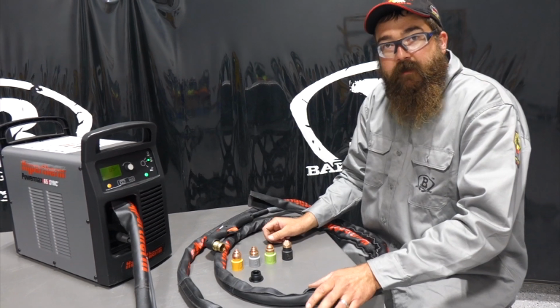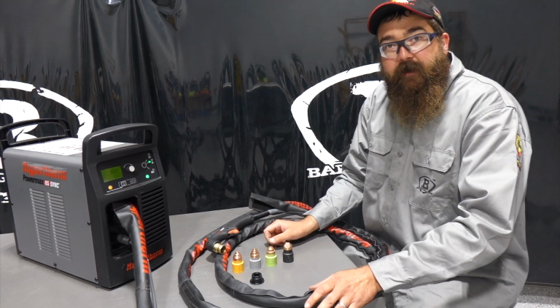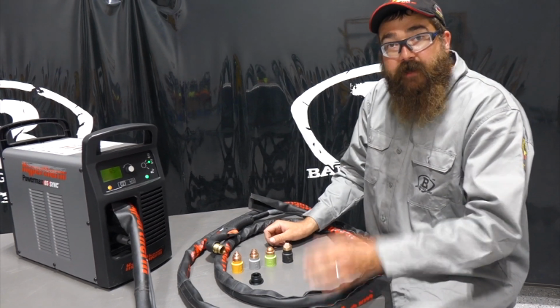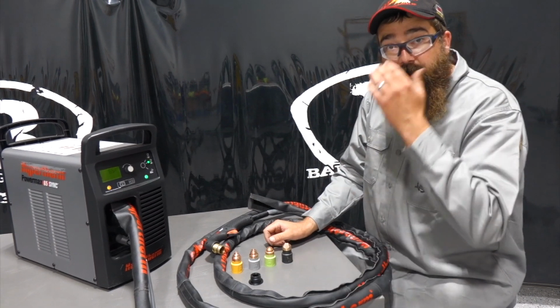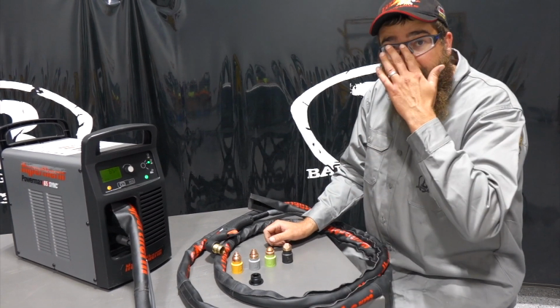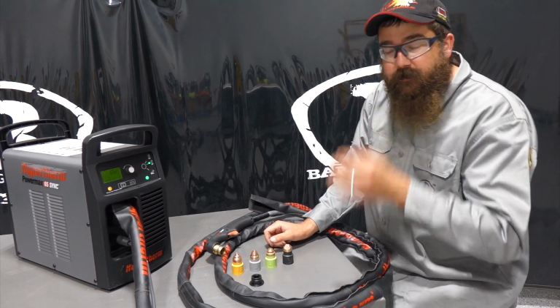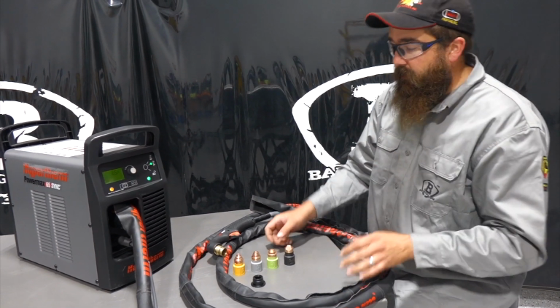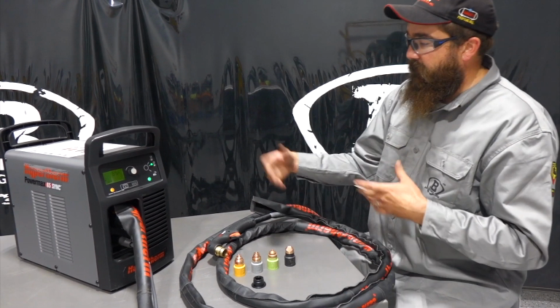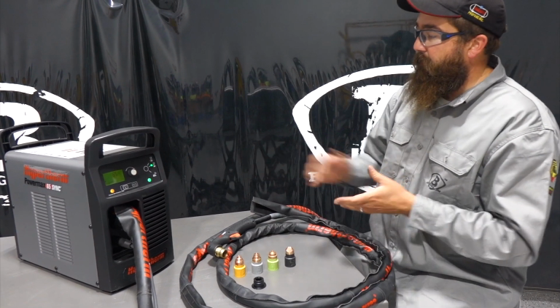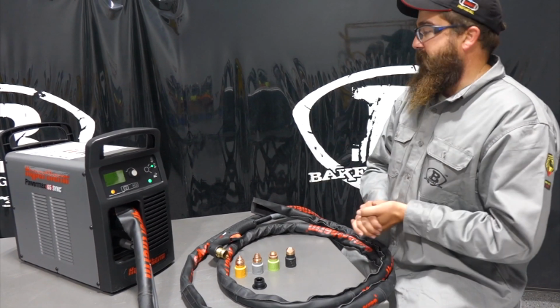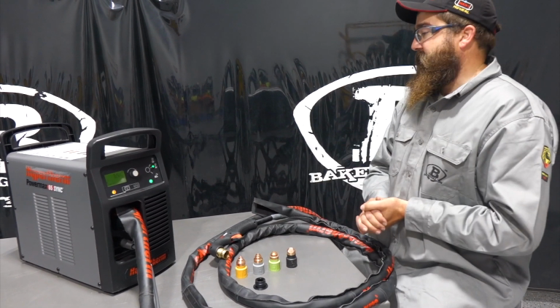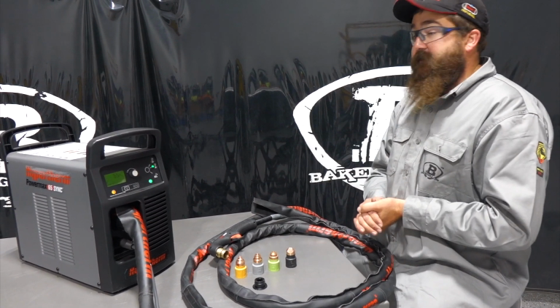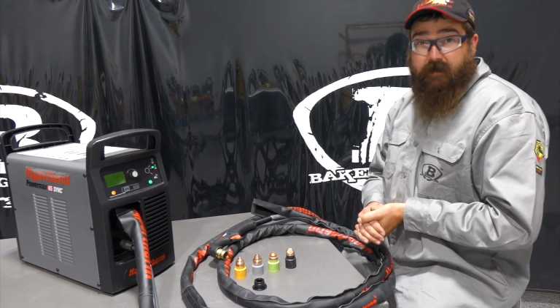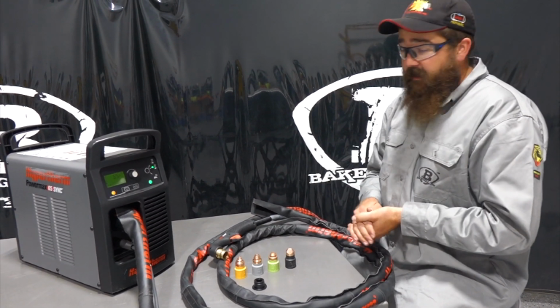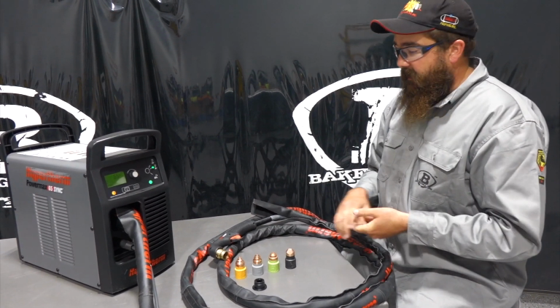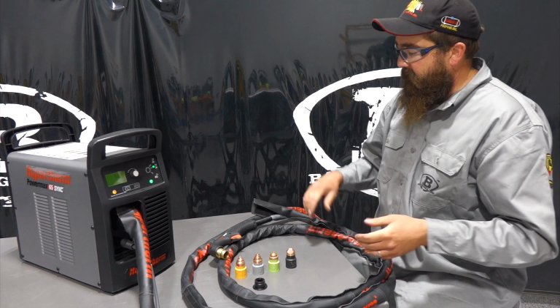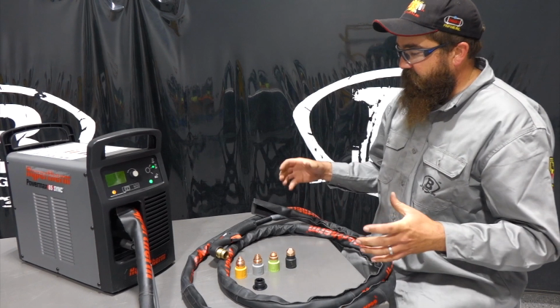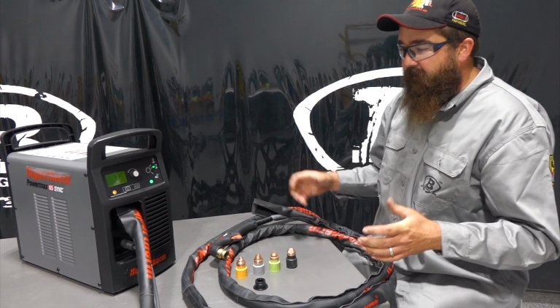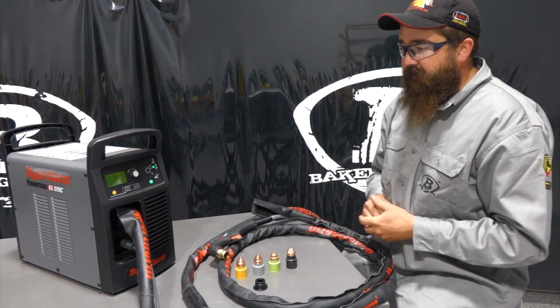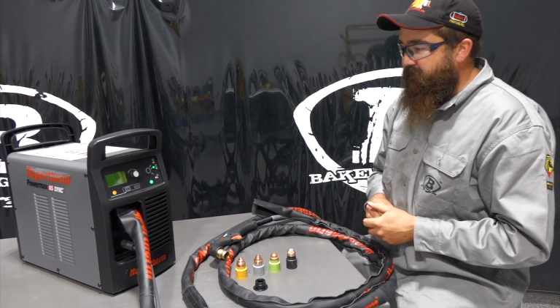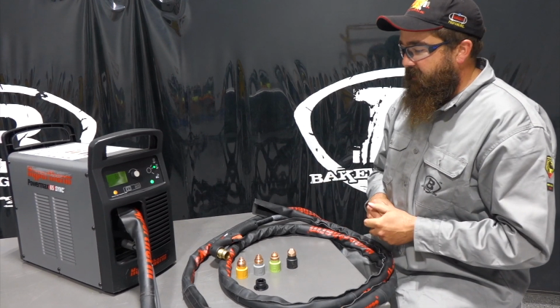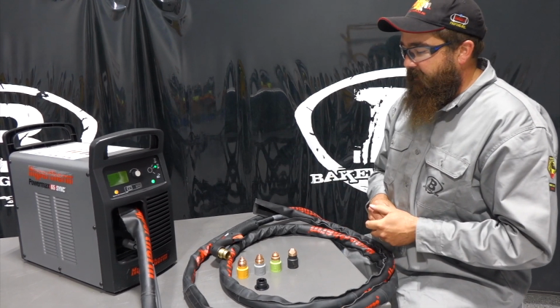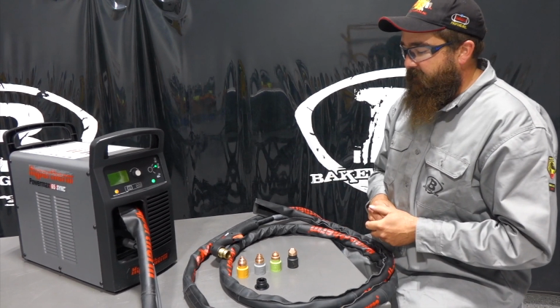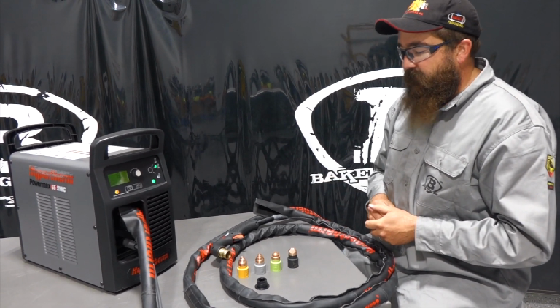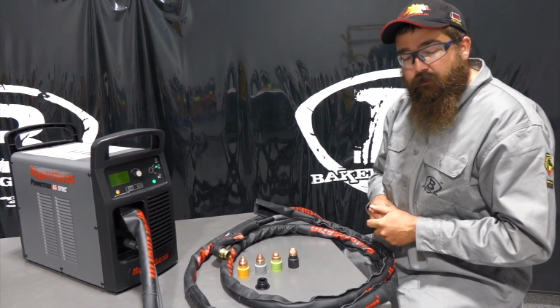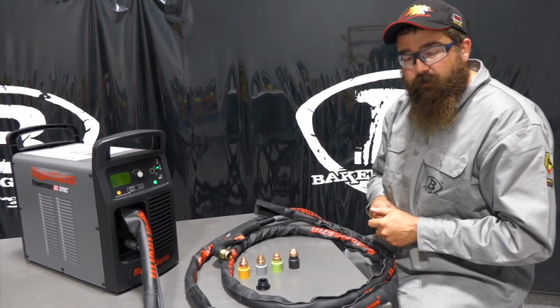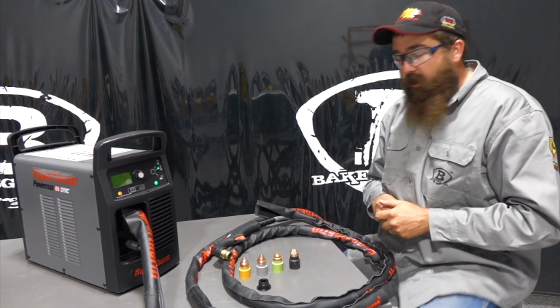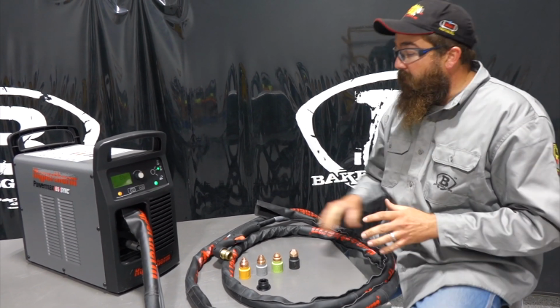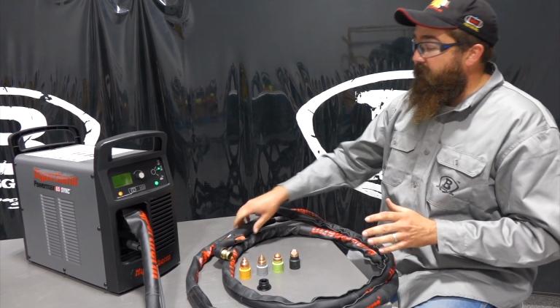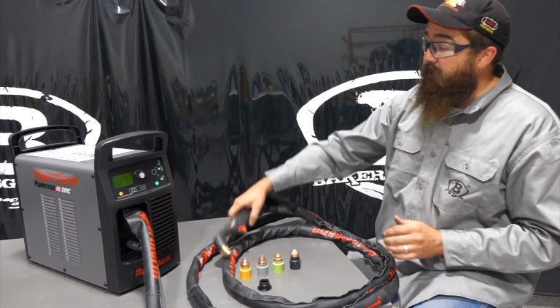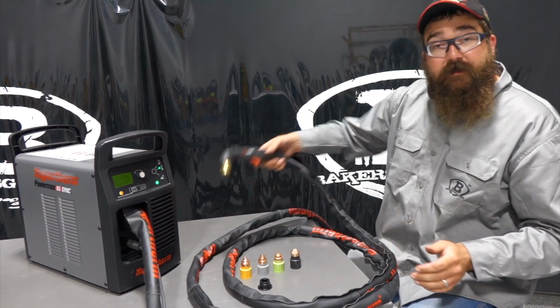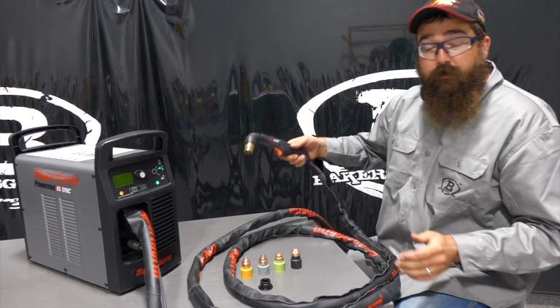I'm Andrew at Baker's Gas. We're here today with the all-new PowerMax 65 Sync. A lot of questions flying around about this machine, and in this video, we're going to talk about the SmartSync Torch.